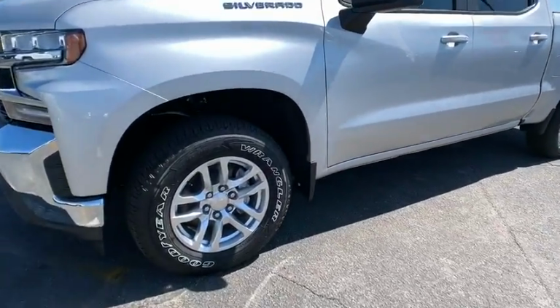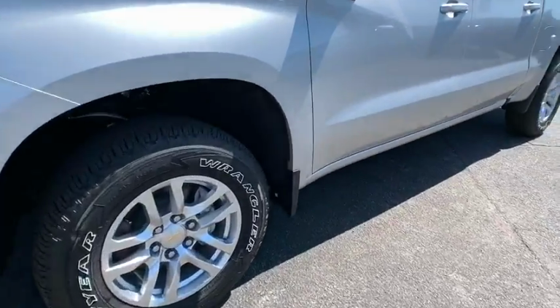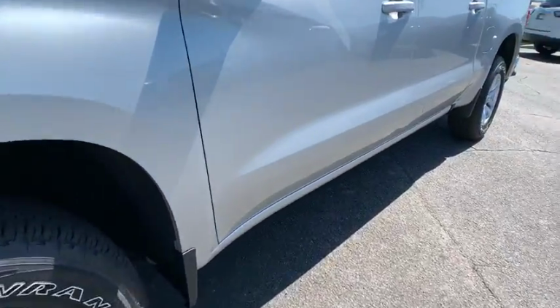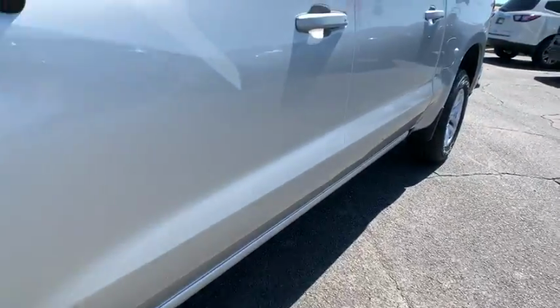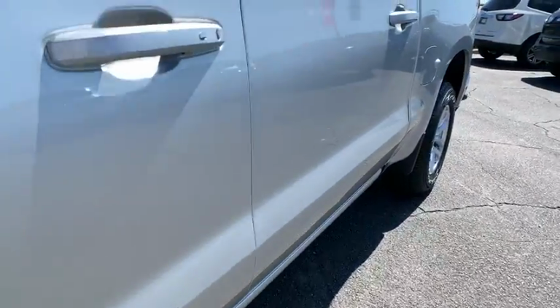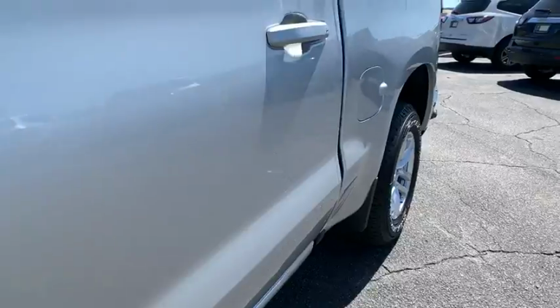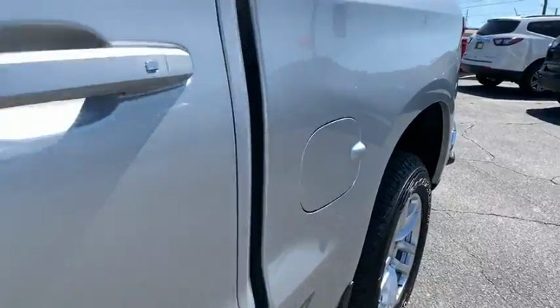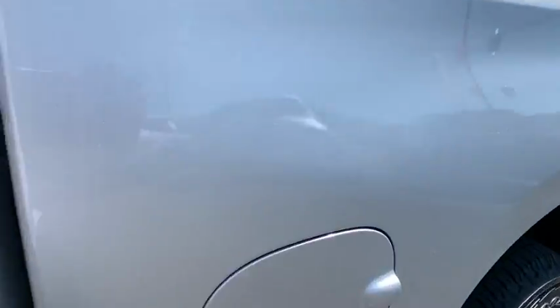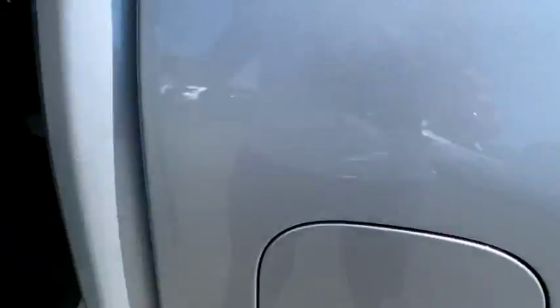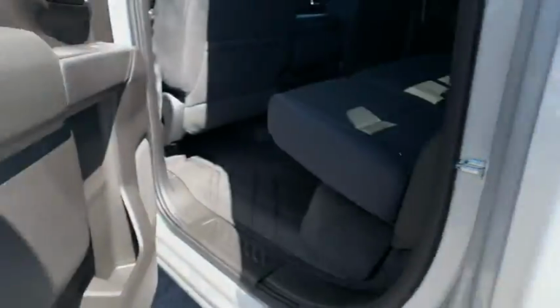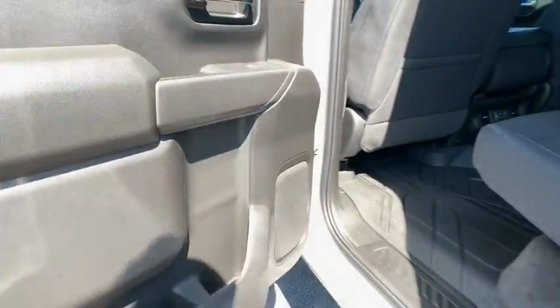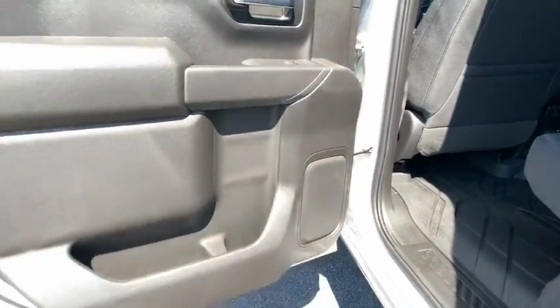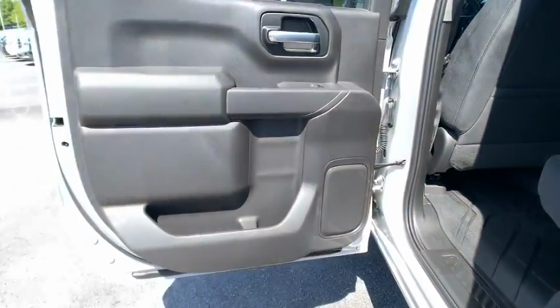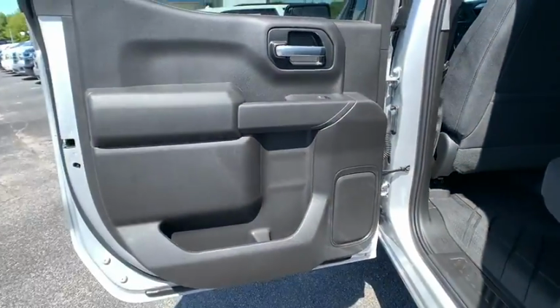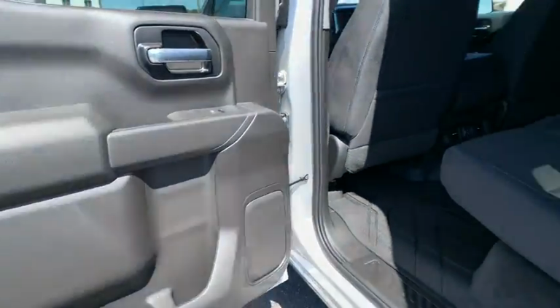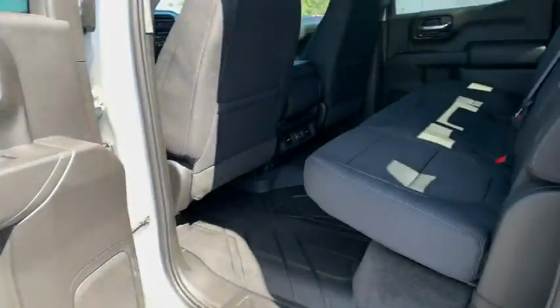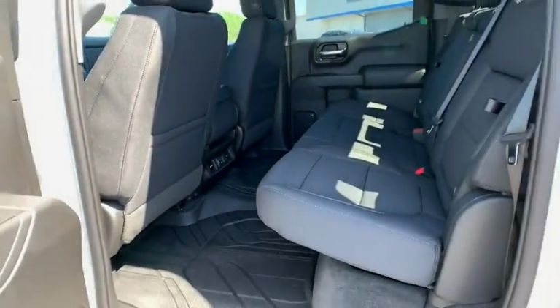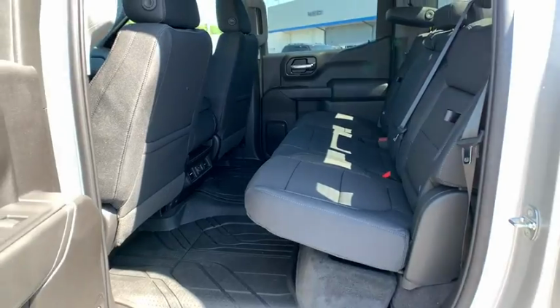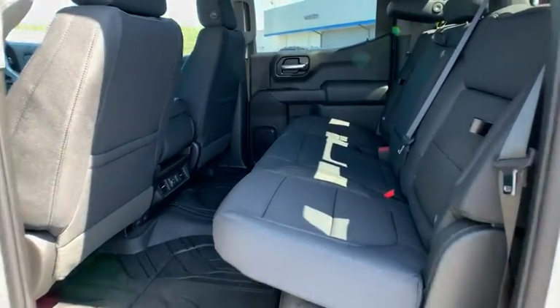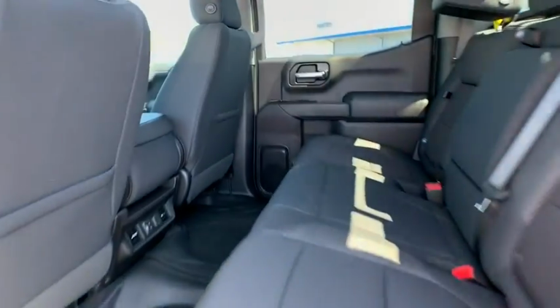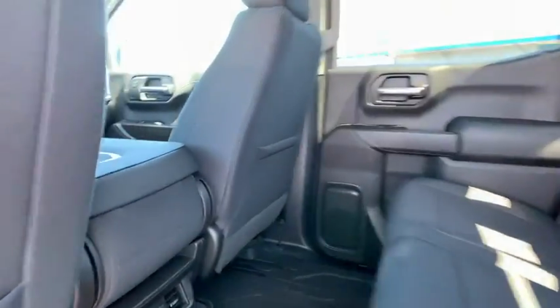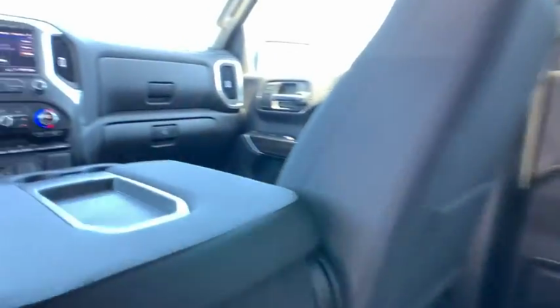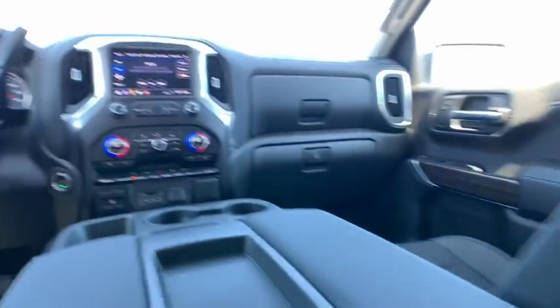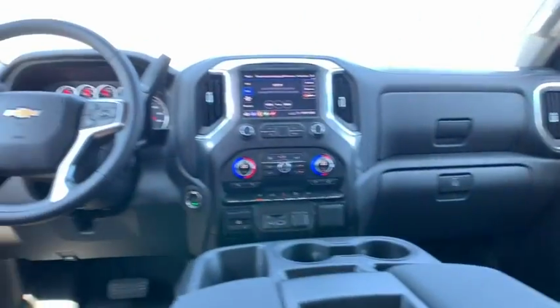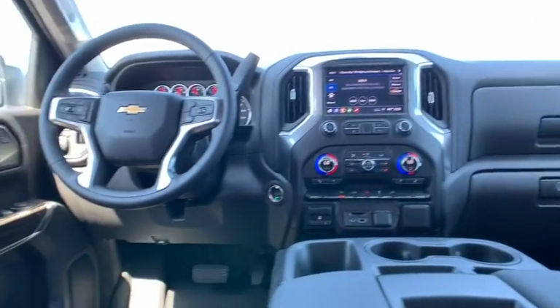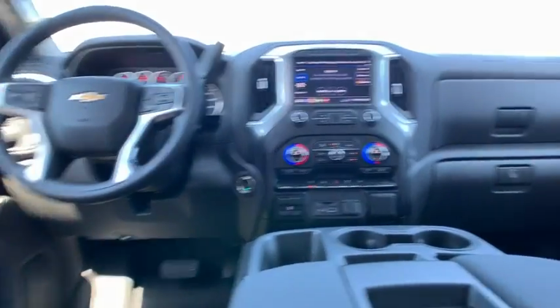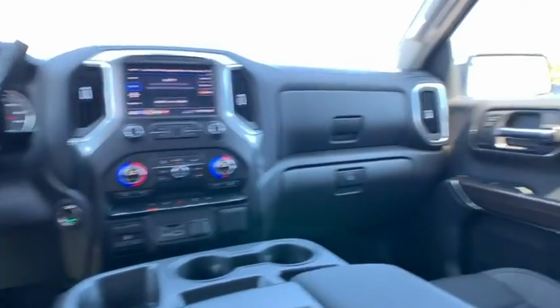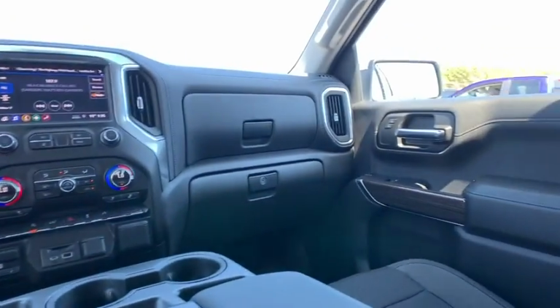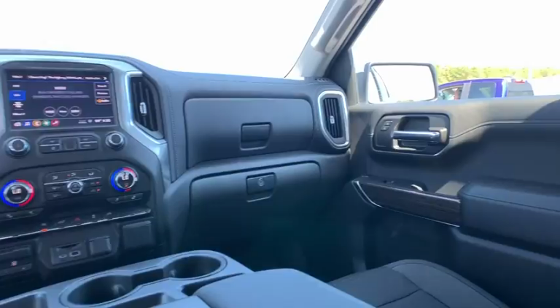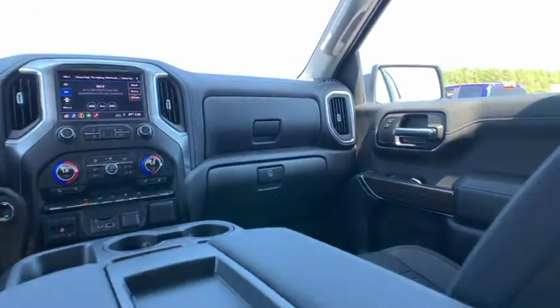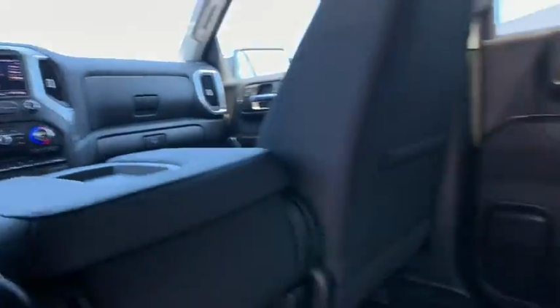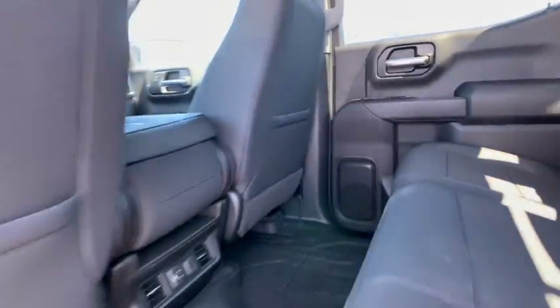Traction control, remote engine start, steering wheel audio controls, dual airbags, leather-wrapped steering wheel, chrome mirror caps, power steering, floor mats, four-wheel disc brakes, universal garage door opener, center armrest.